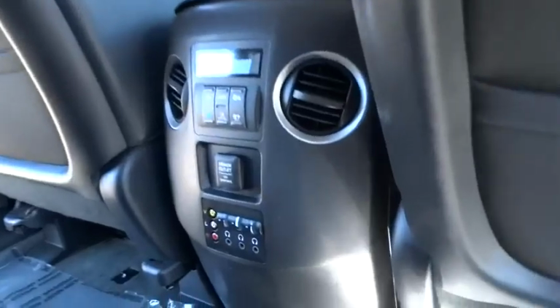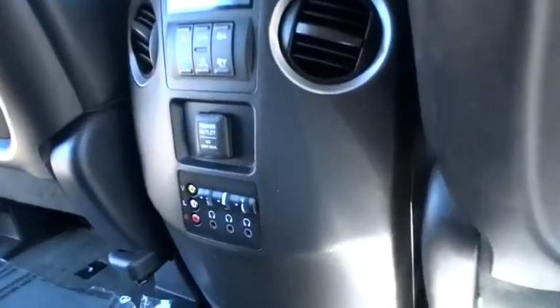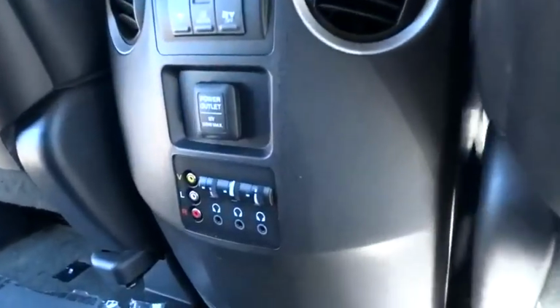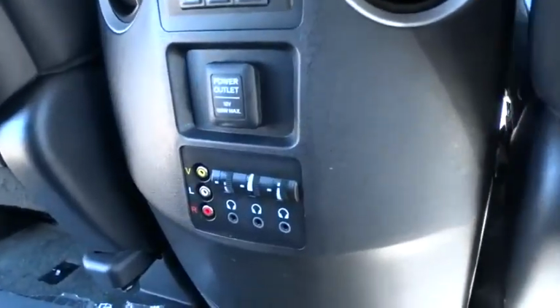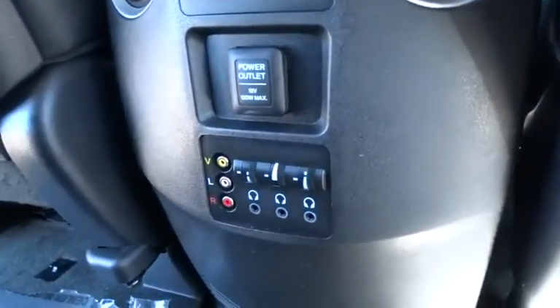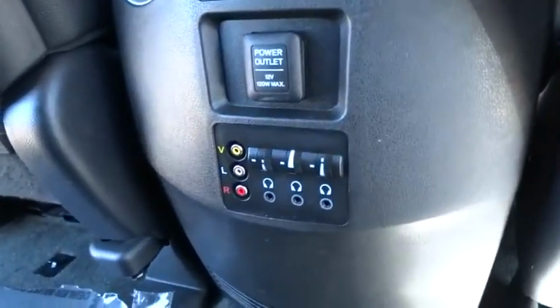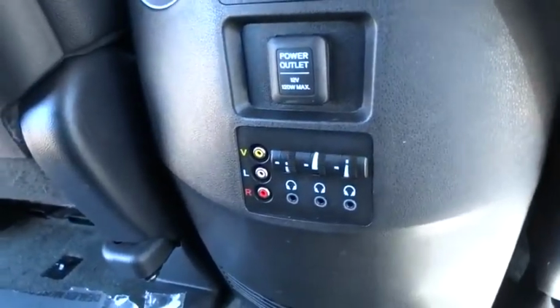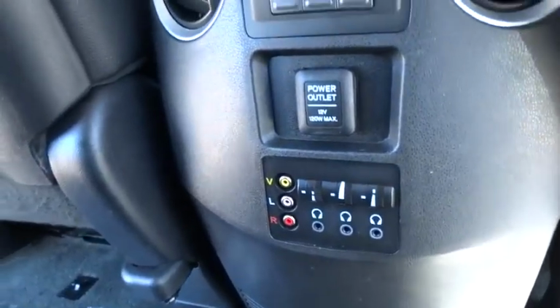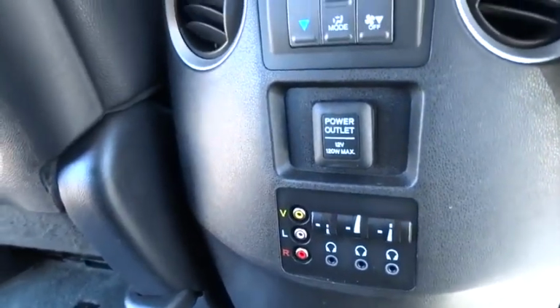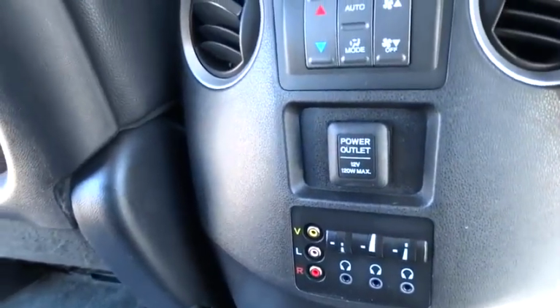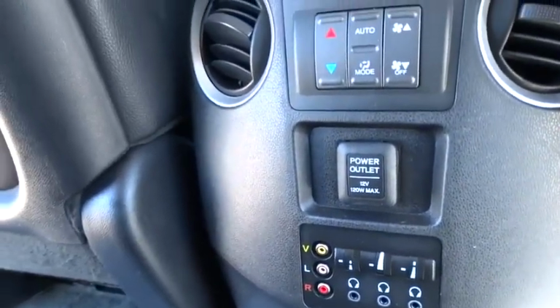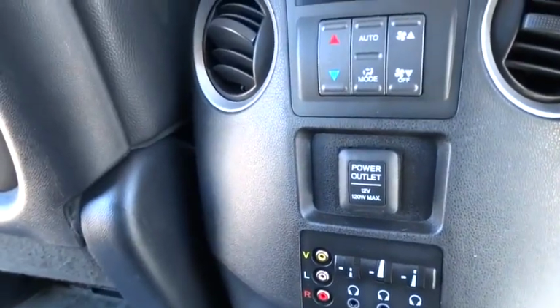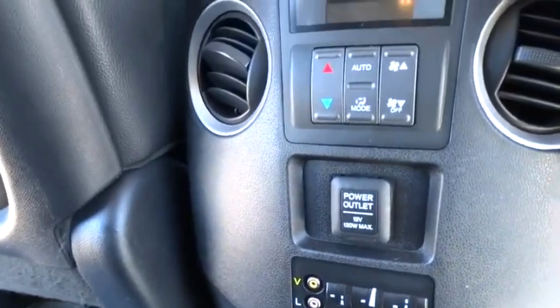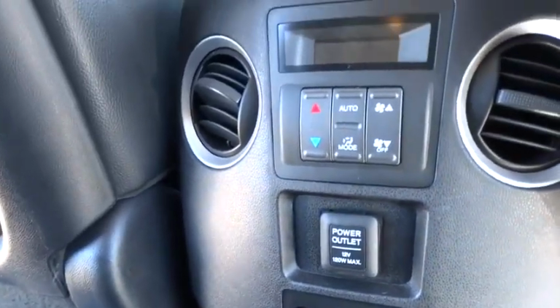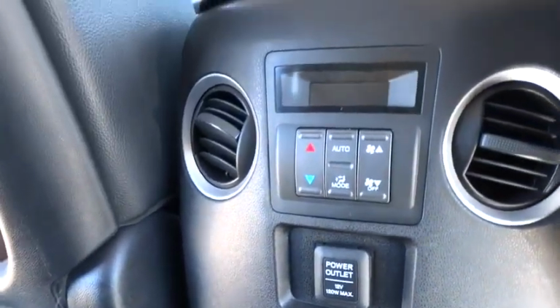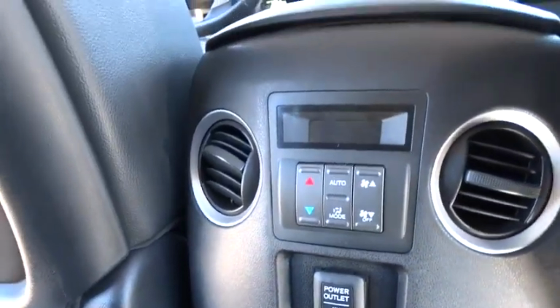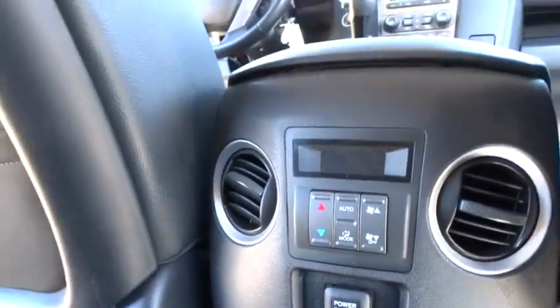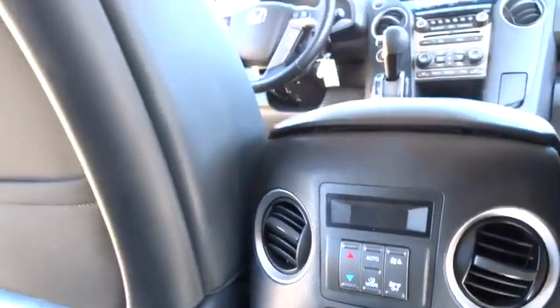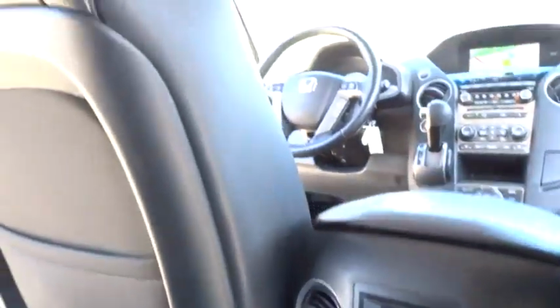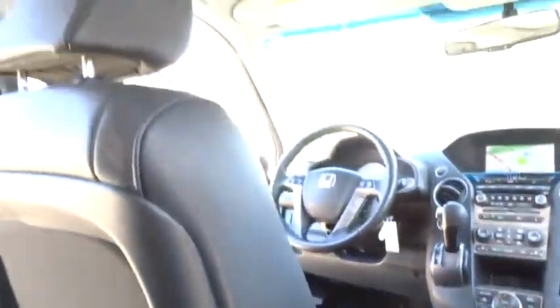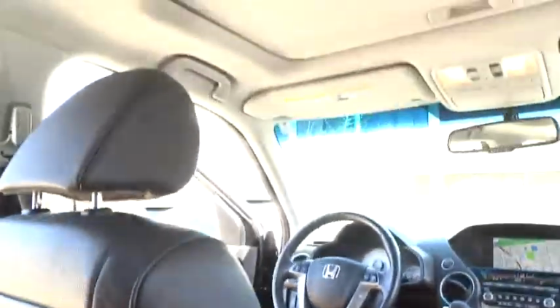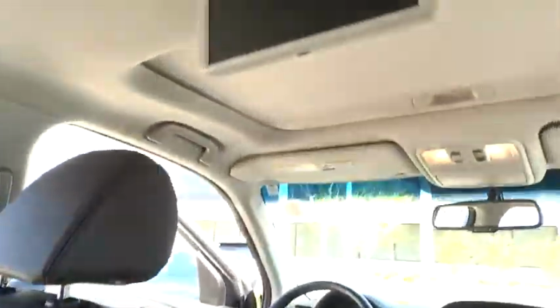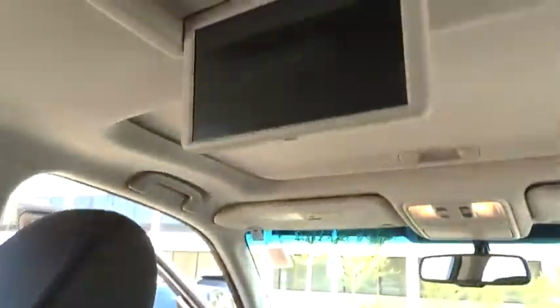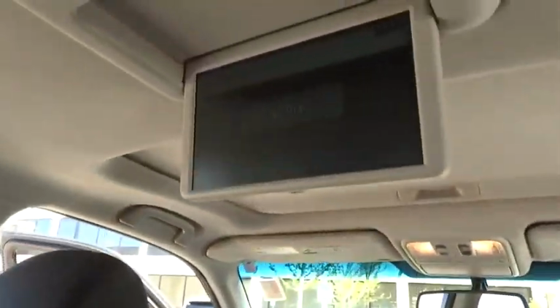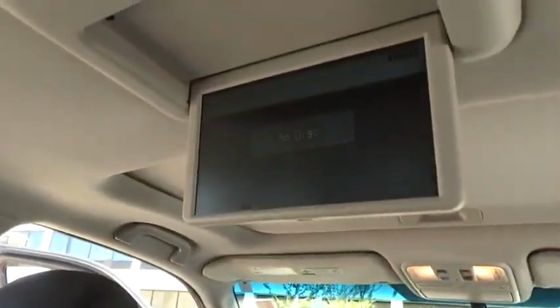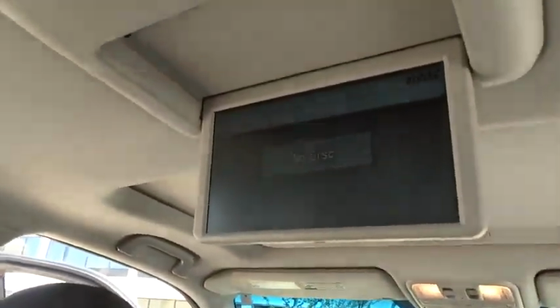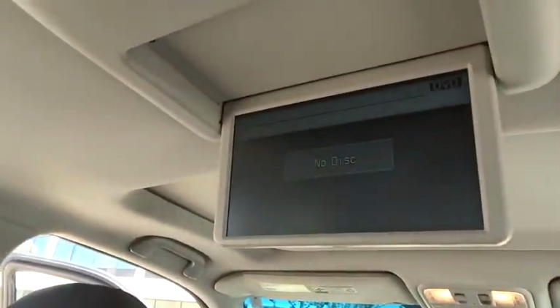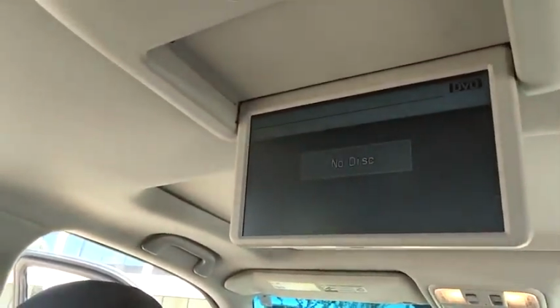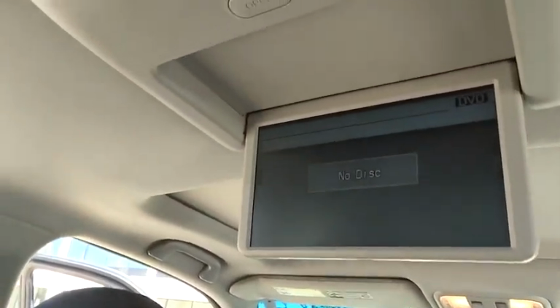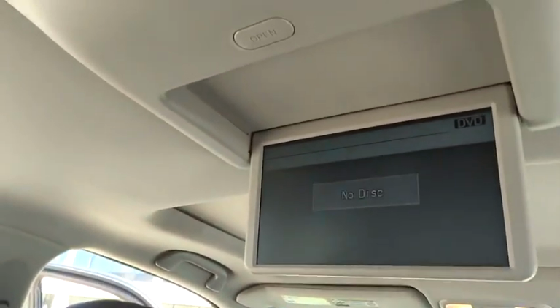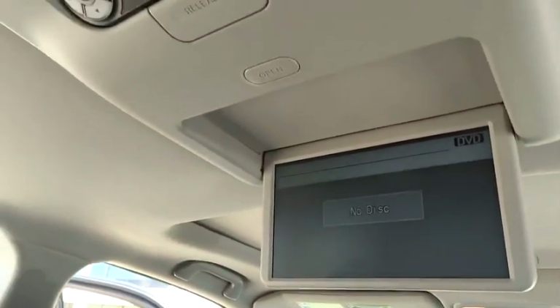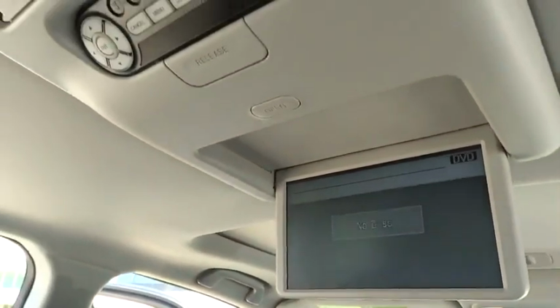Adjustable steering wheel. Power steering. Four-wheel disc brakes. Hard disc drive media storage. Cruise control. Auto-dimming rear view mirror.